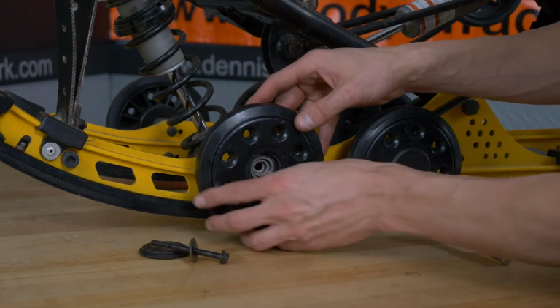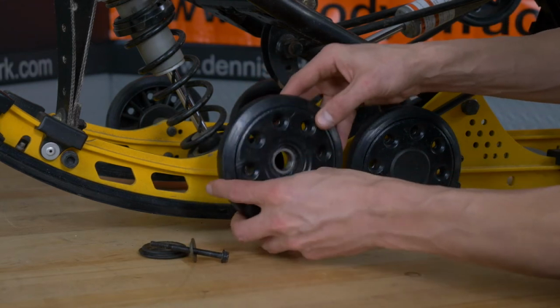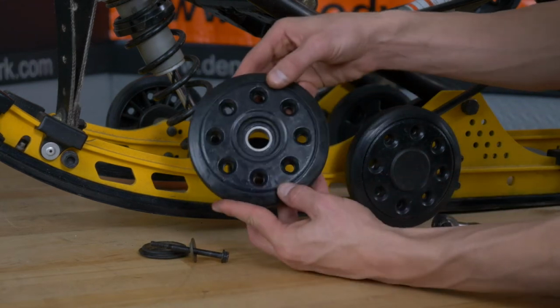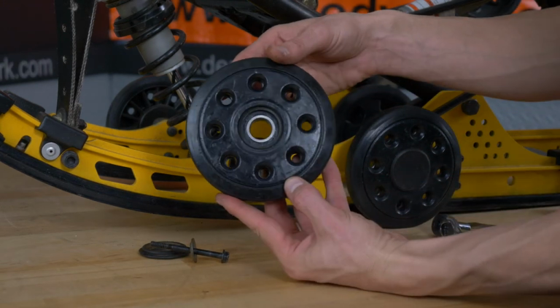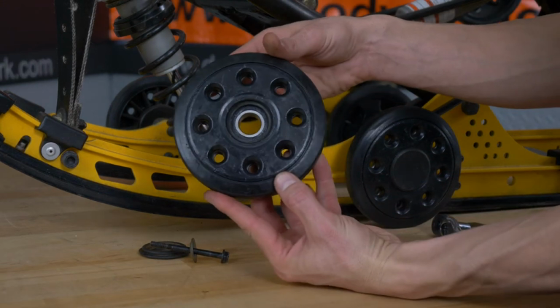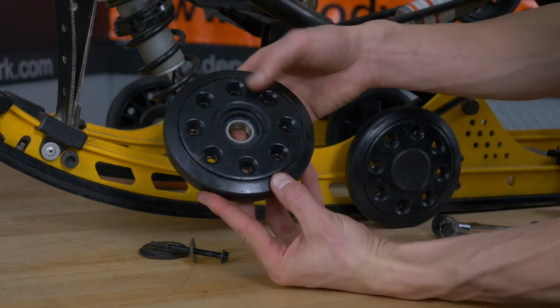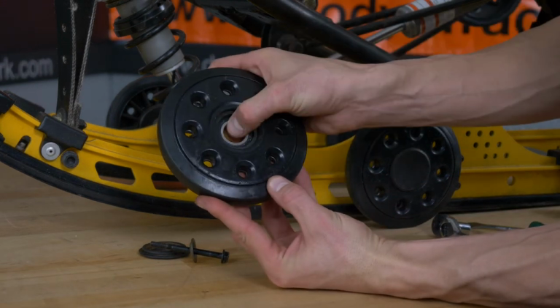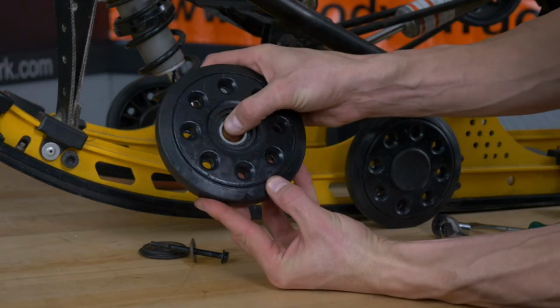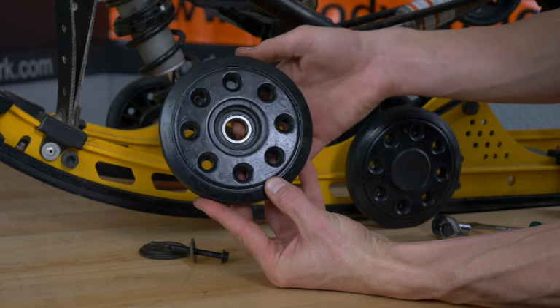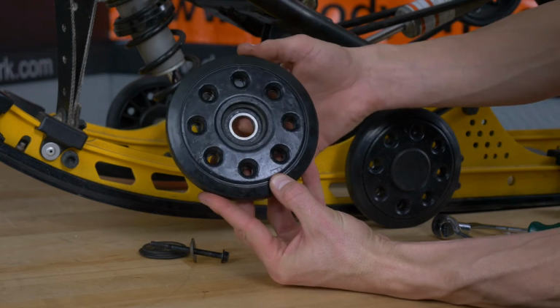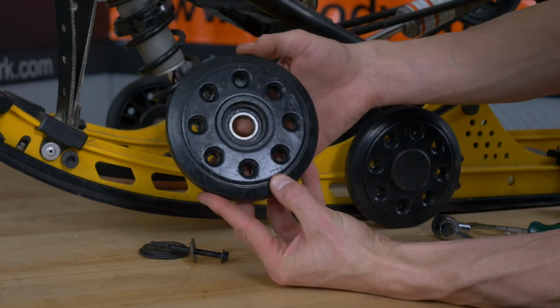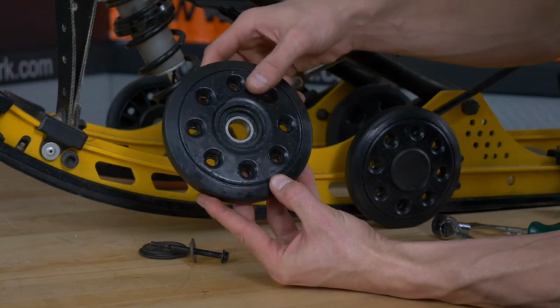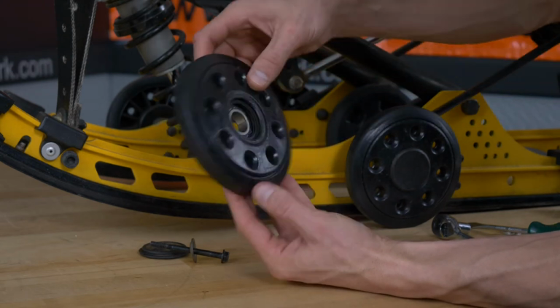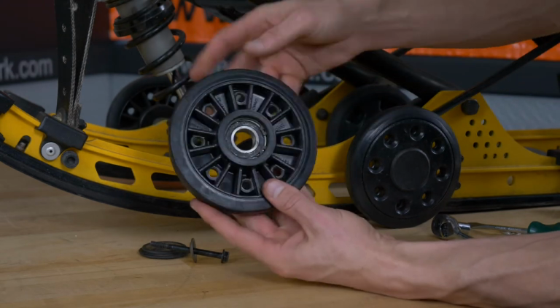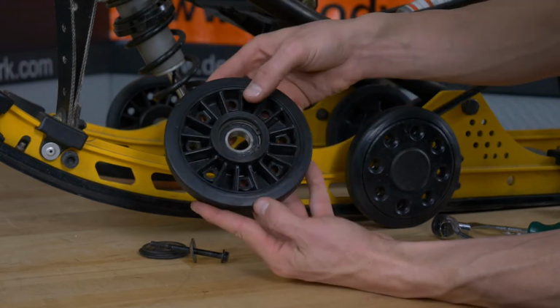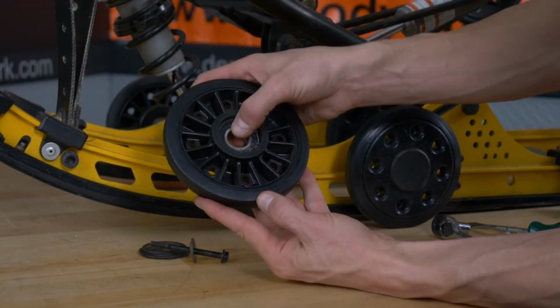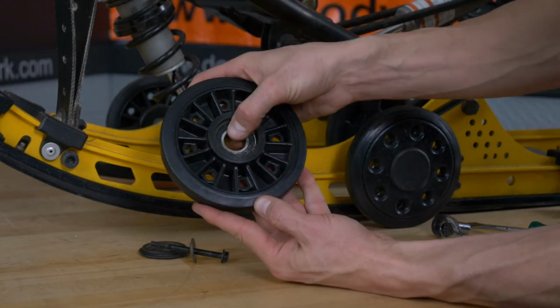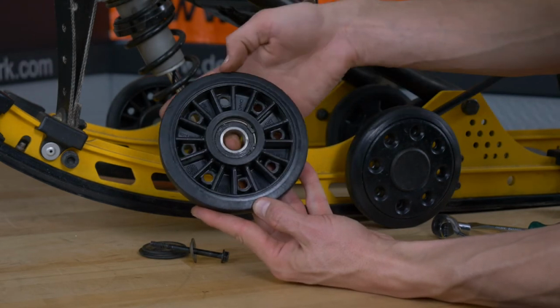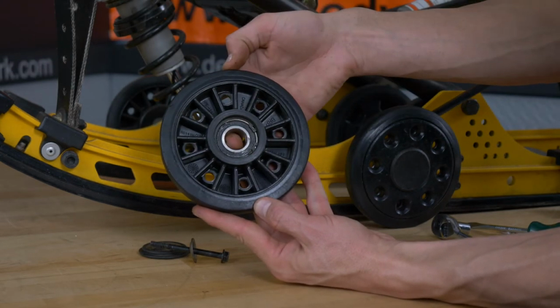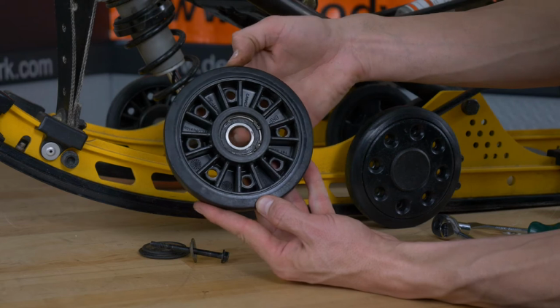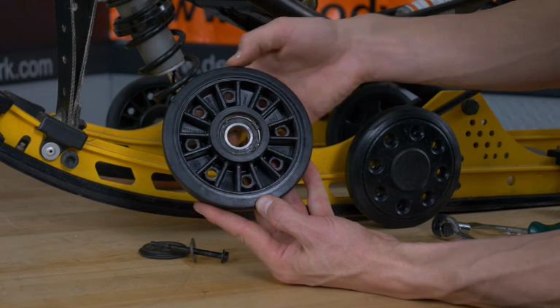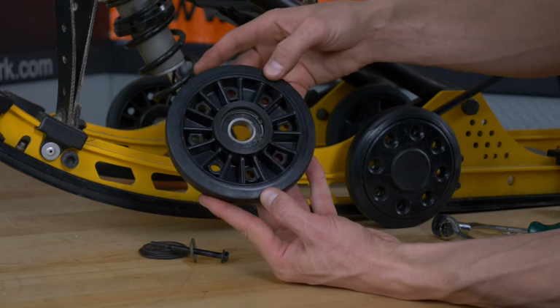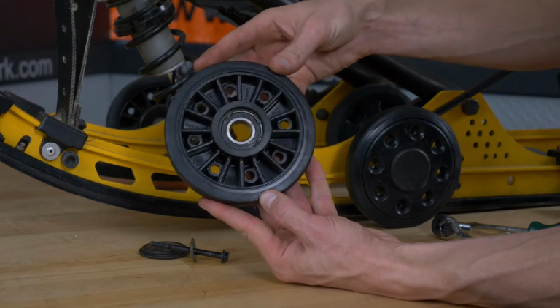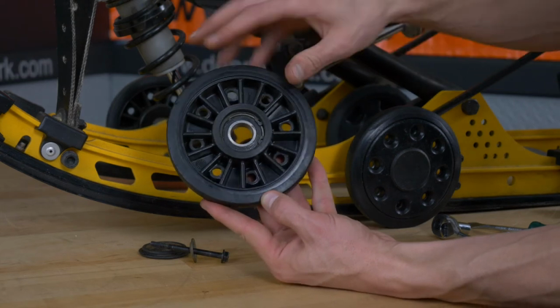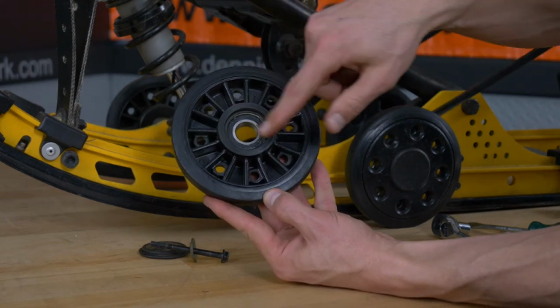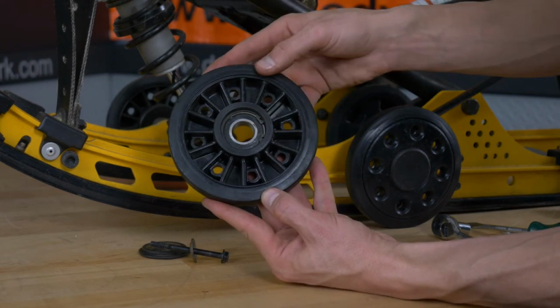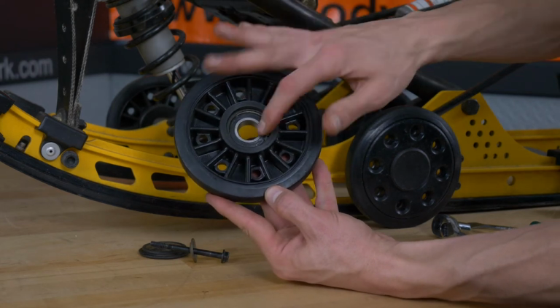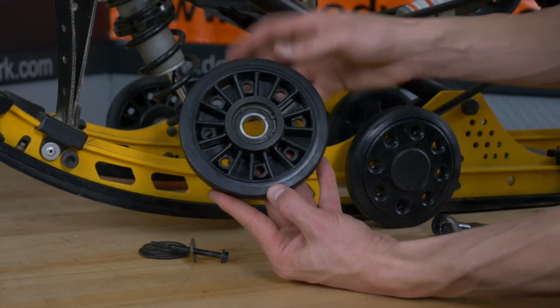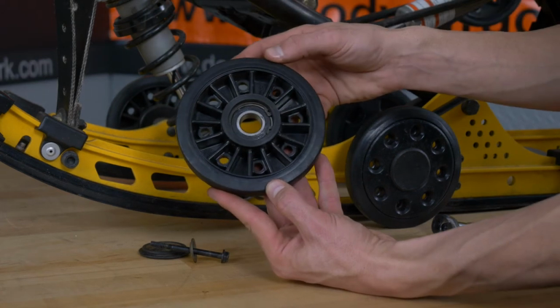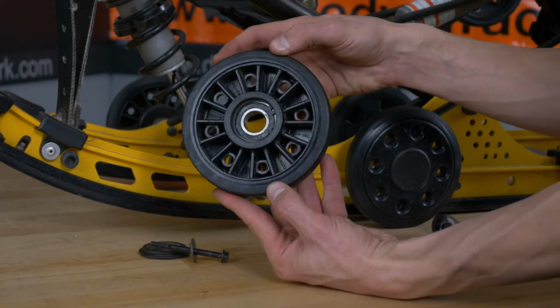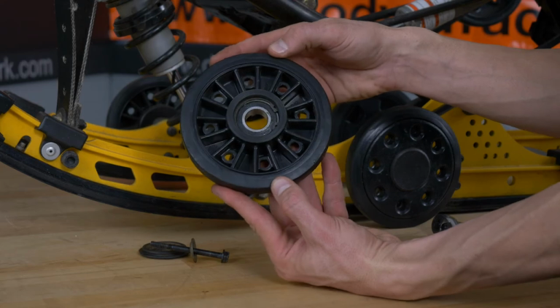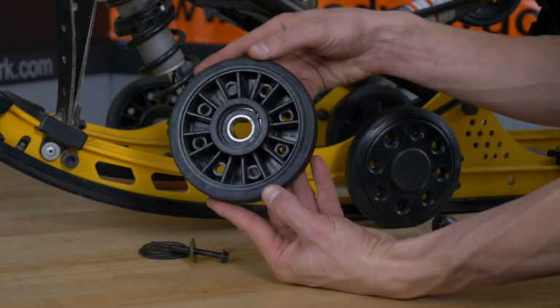Taking a look at the bearing and wheel itself, it's still really hard to tell what the issue is here. I don't know if it is the bearing — it might be the wheel itself. Let's go ahead and take that bearing out and take a closer look at the problem.